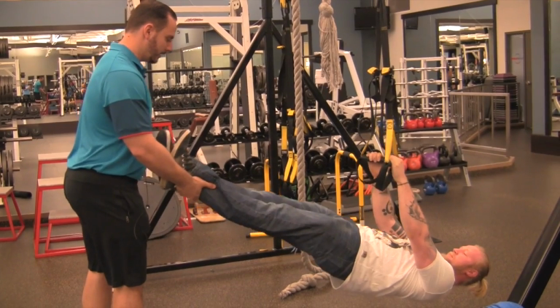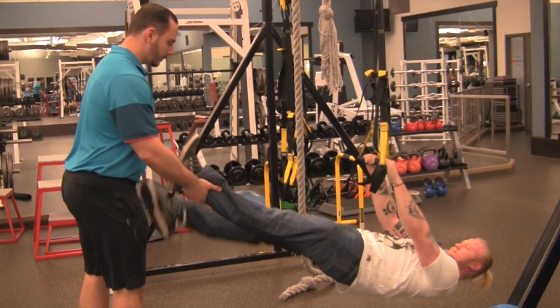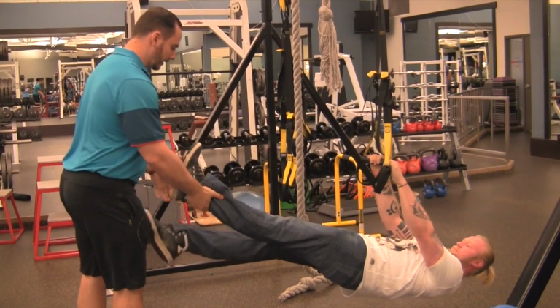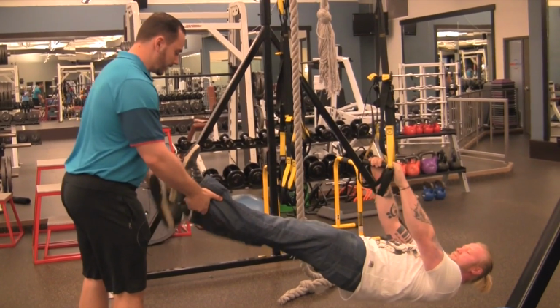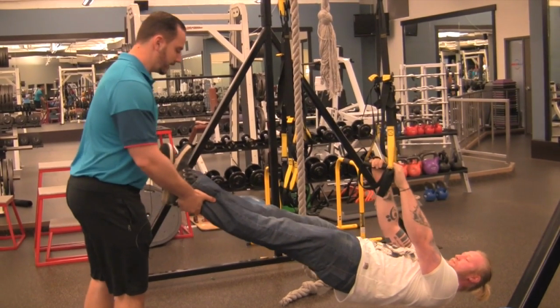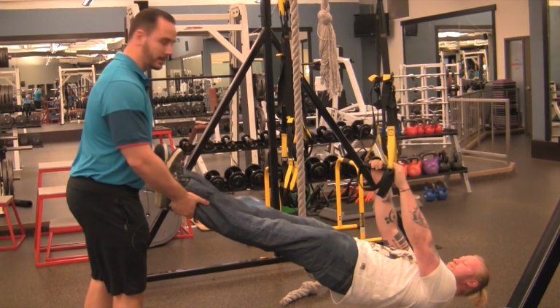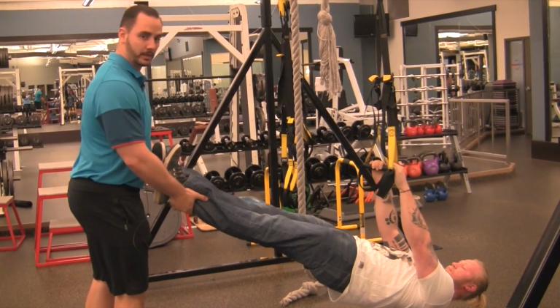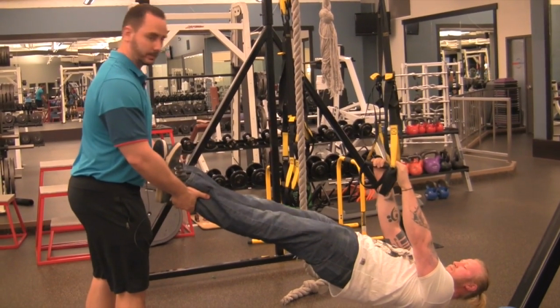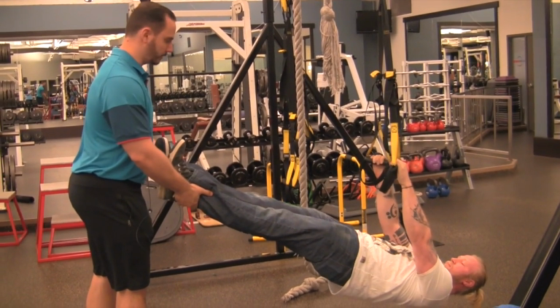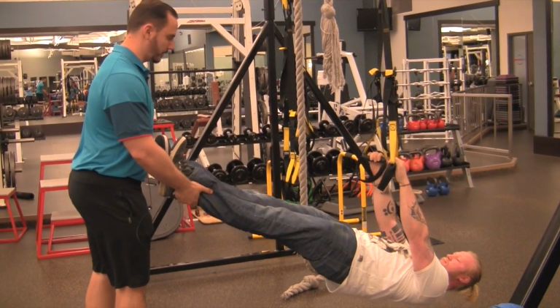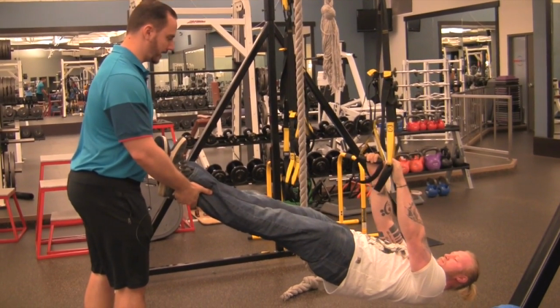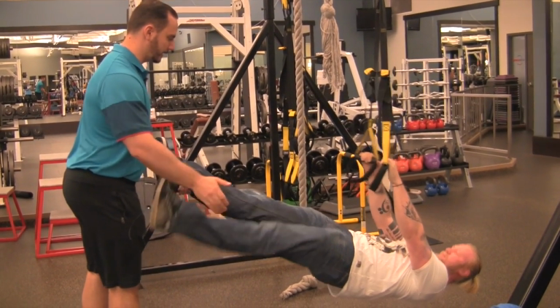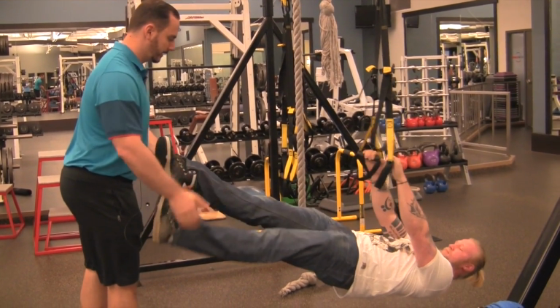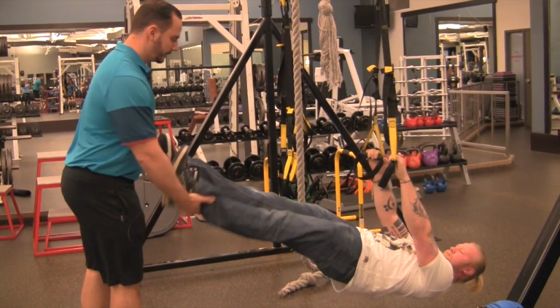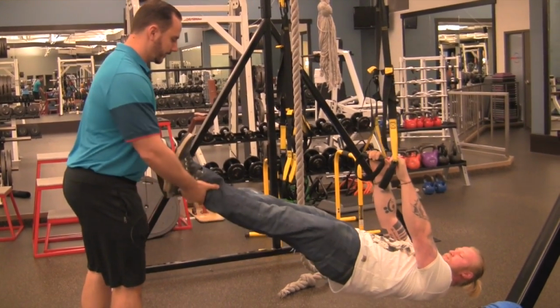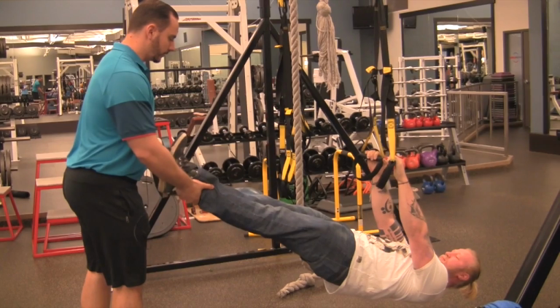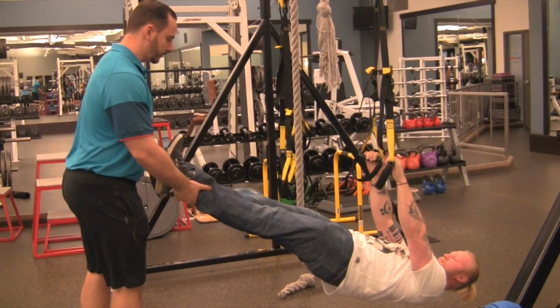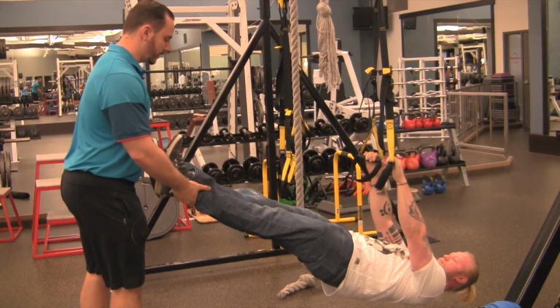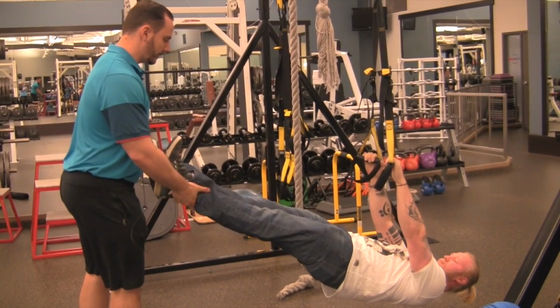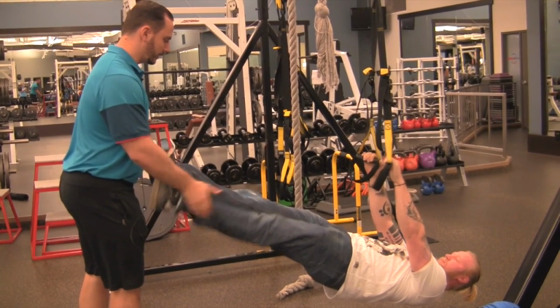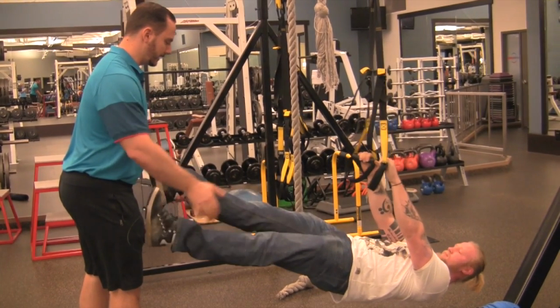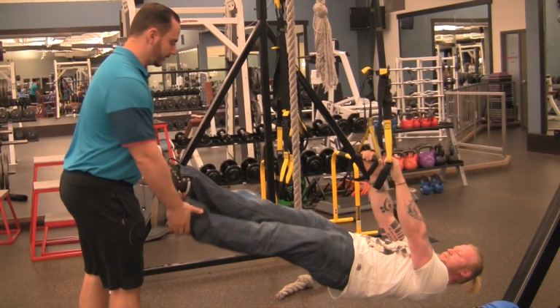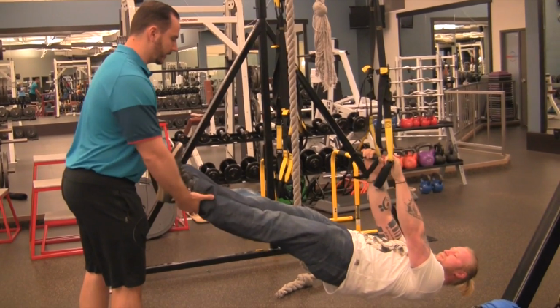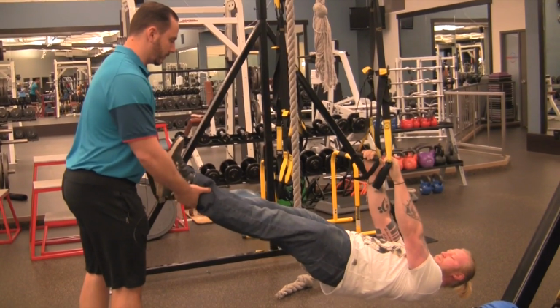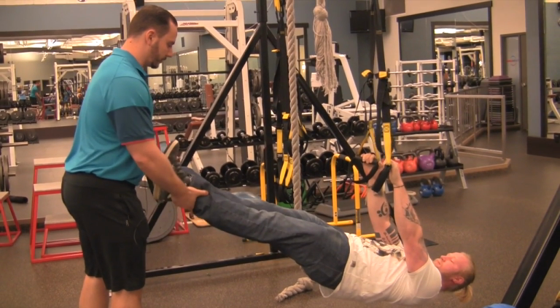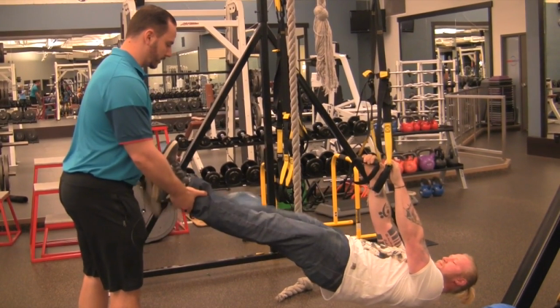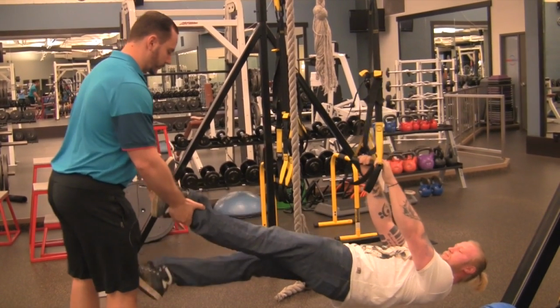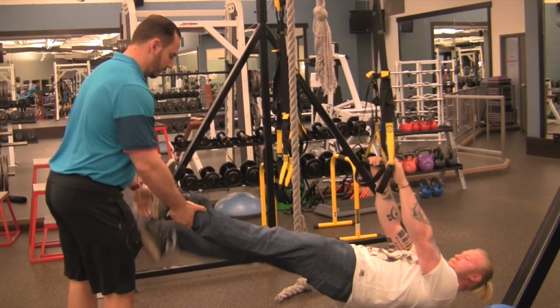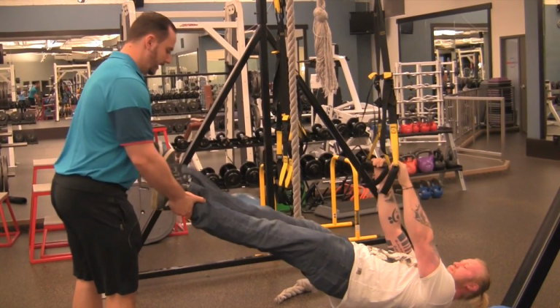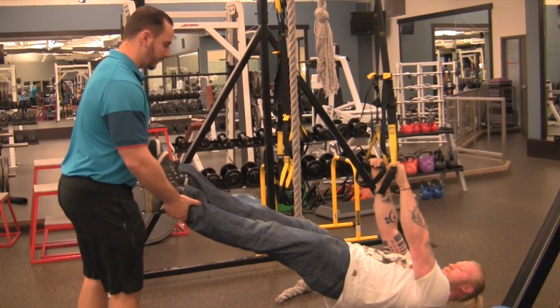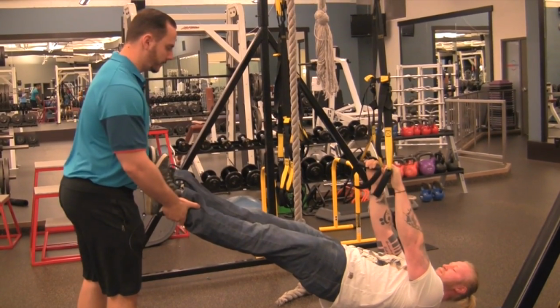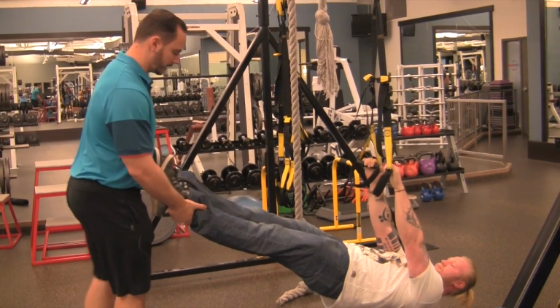You can work with a lot of variation on this with clients. It works really well with athletes, and also works really well with anybody who's got a decent level of strength that wants to work on control and have some fun with it.